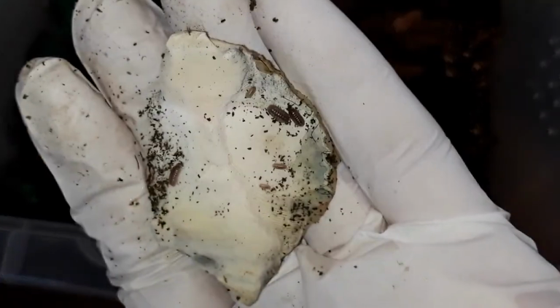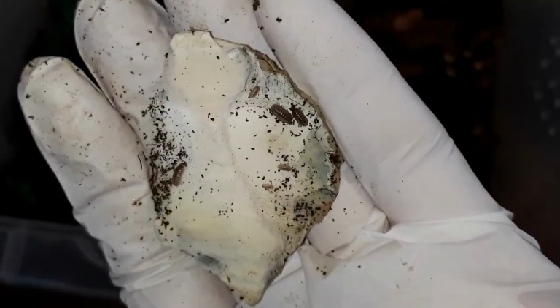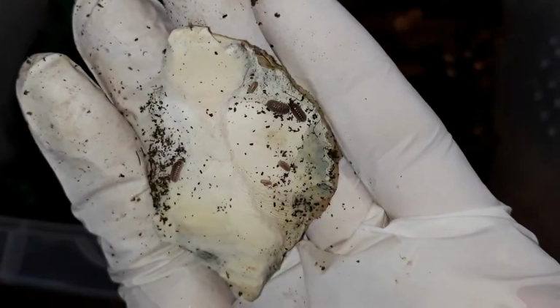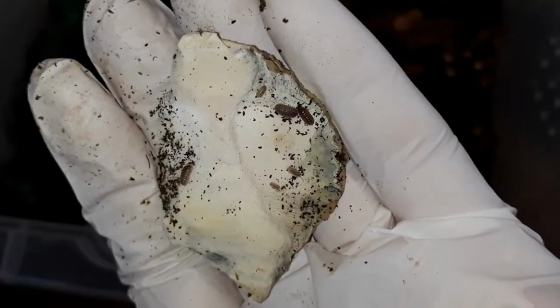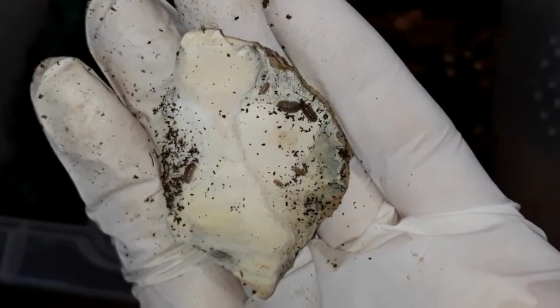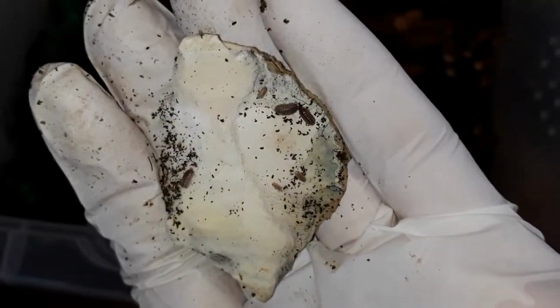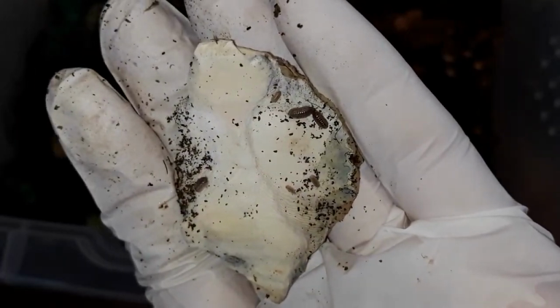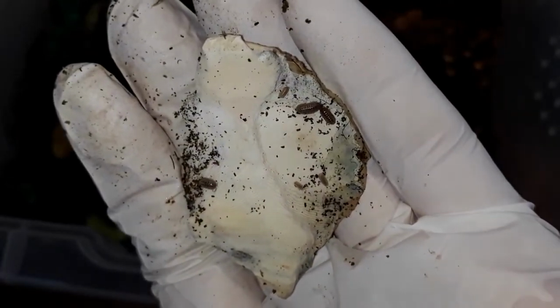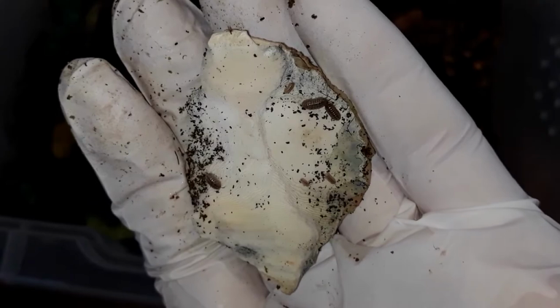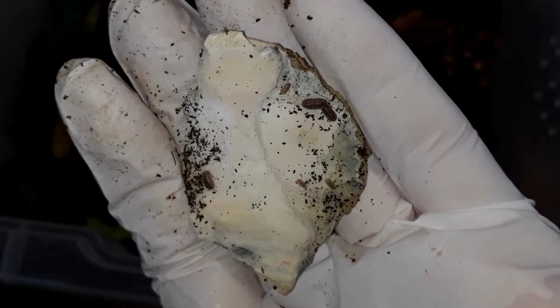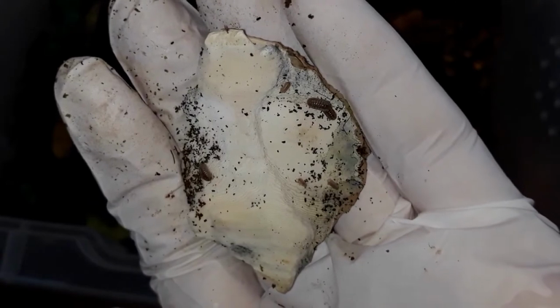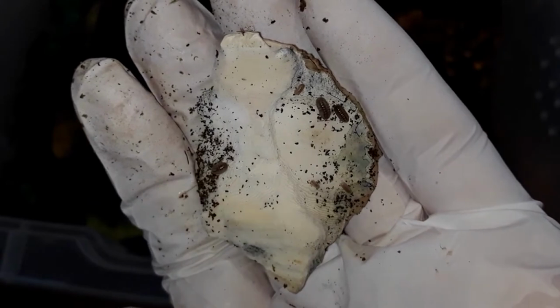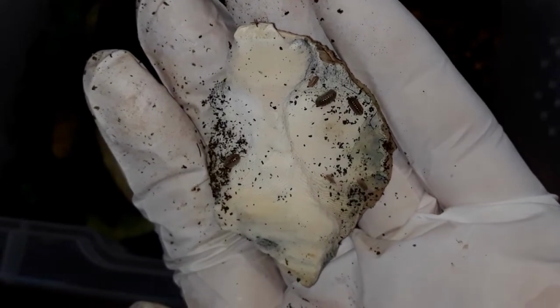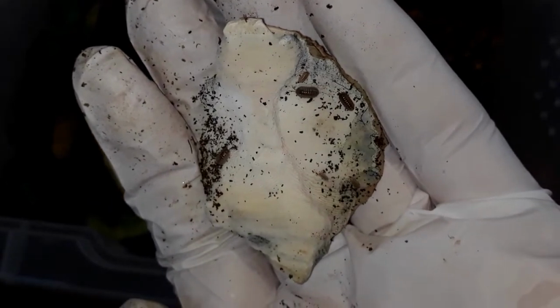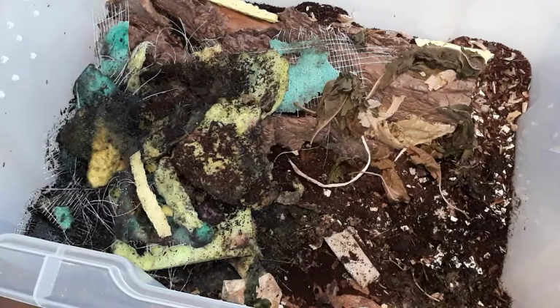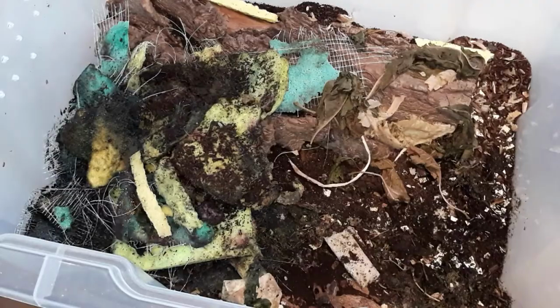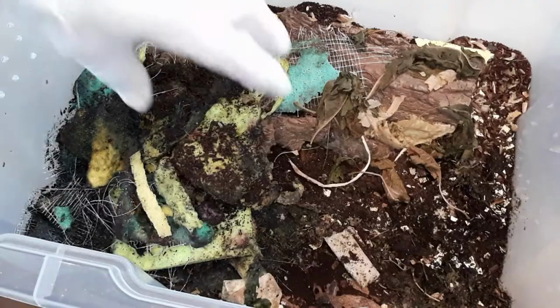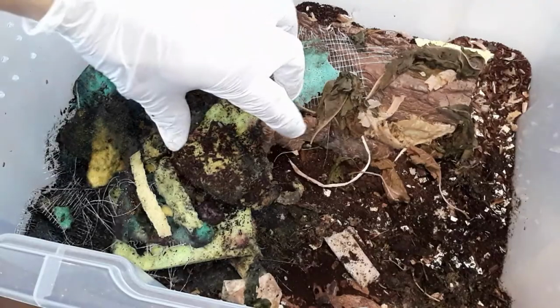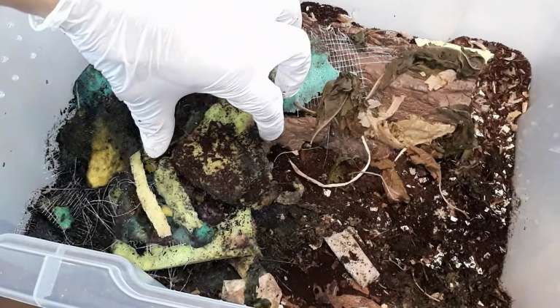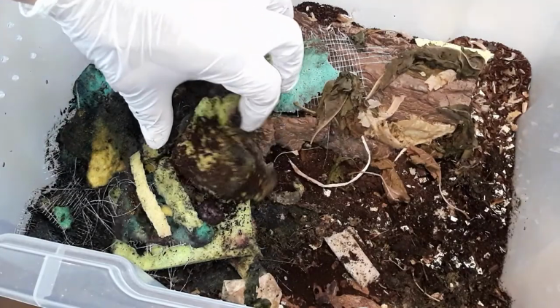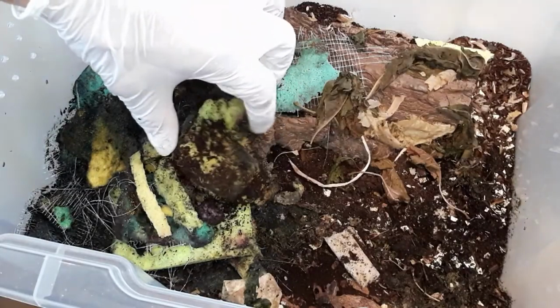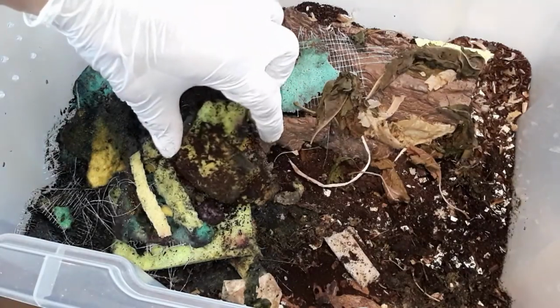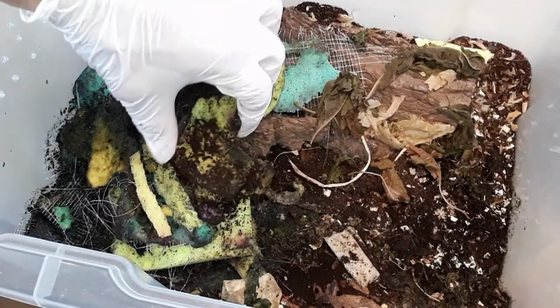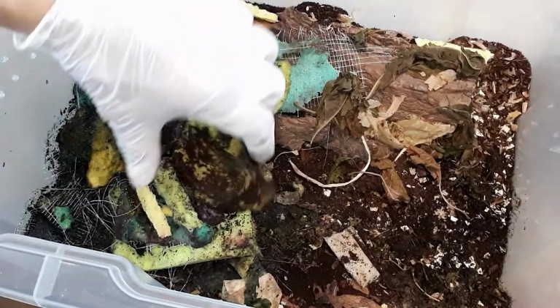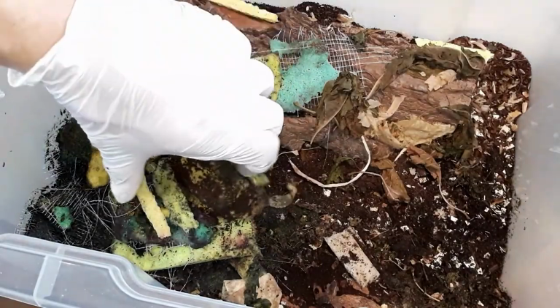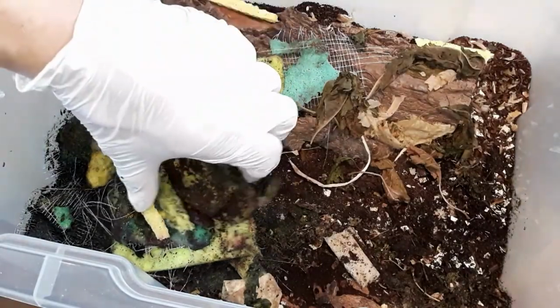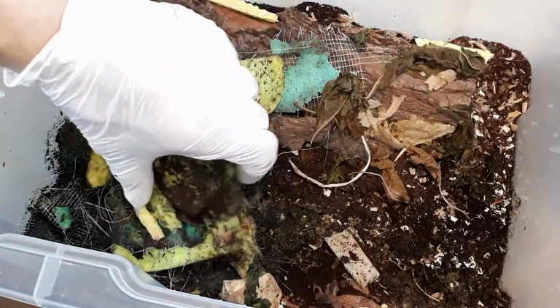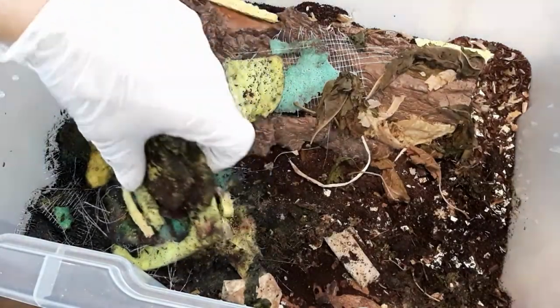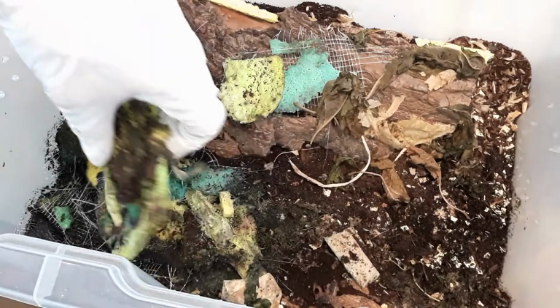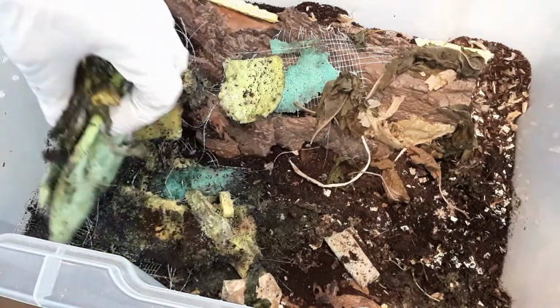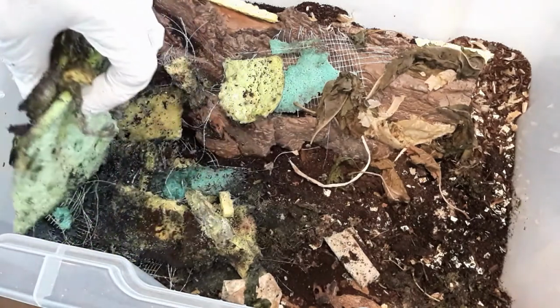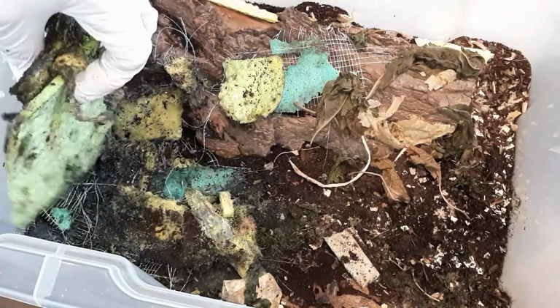Another cuttlefish bone. And in the old sponge cloths from my glowworm enclosures.